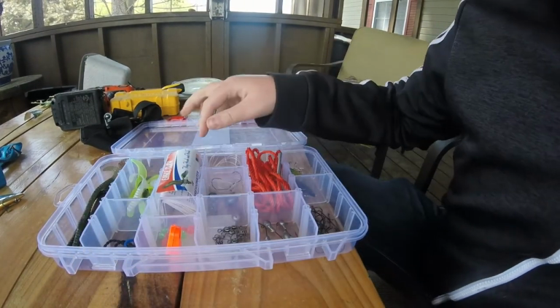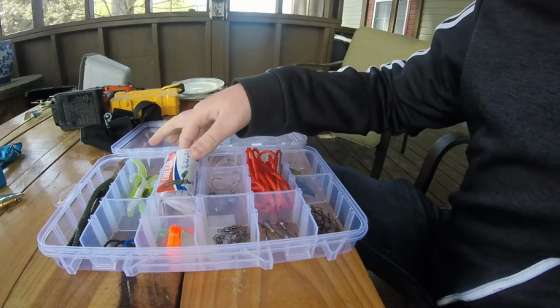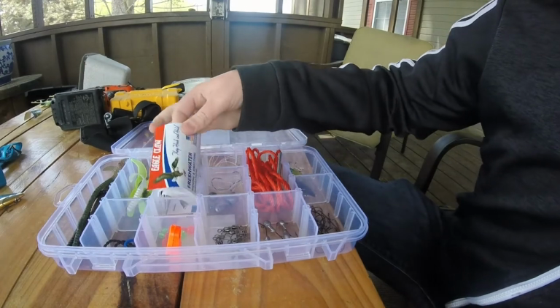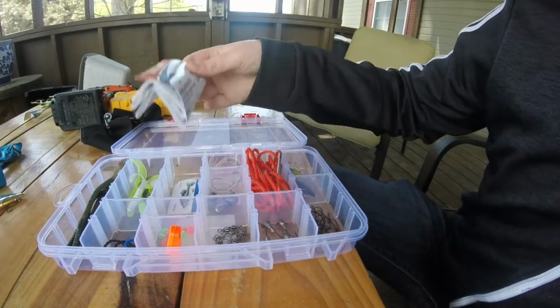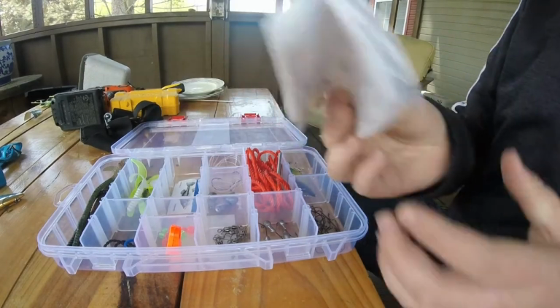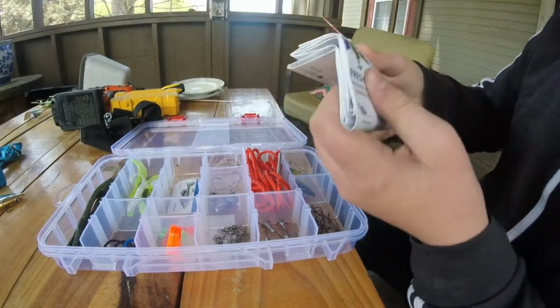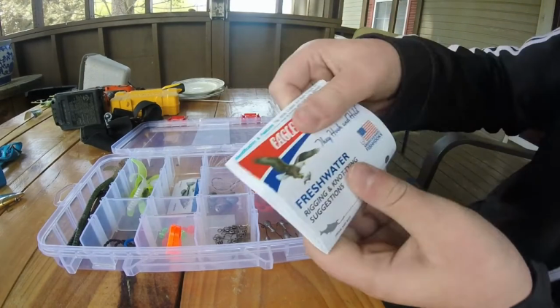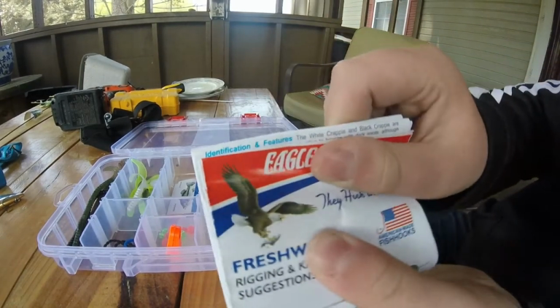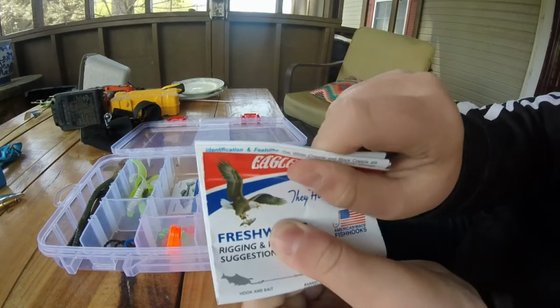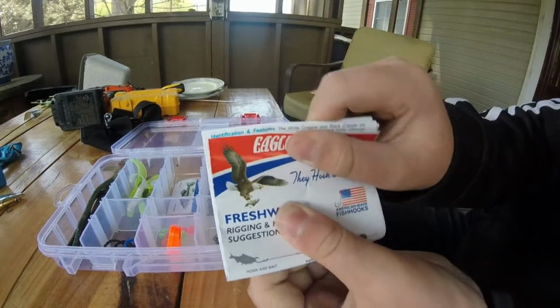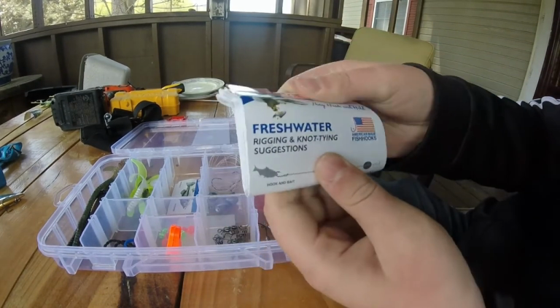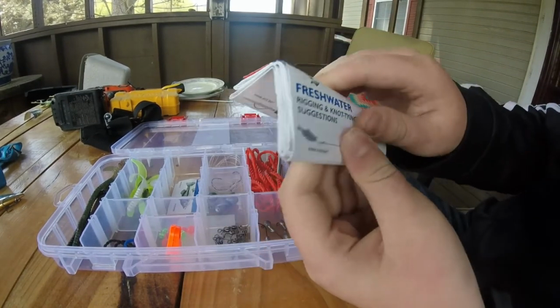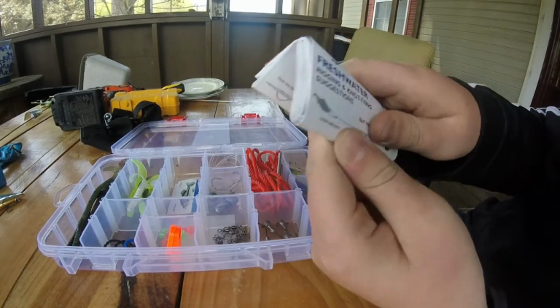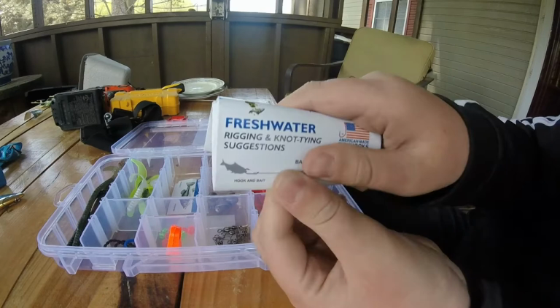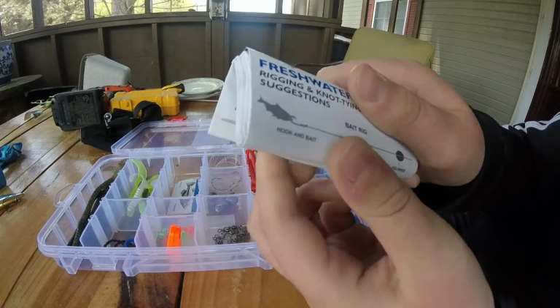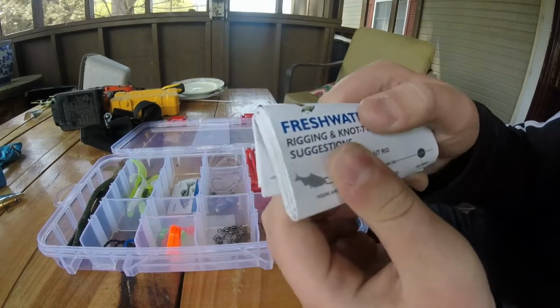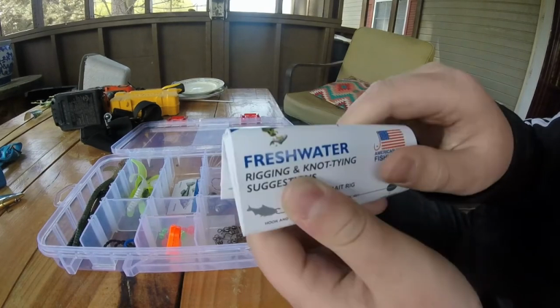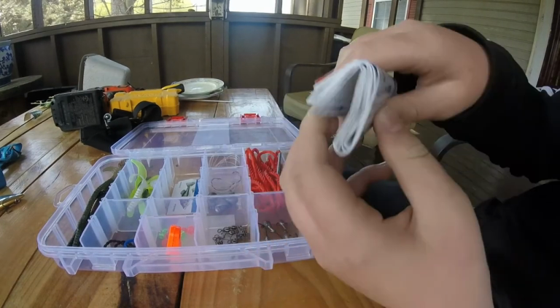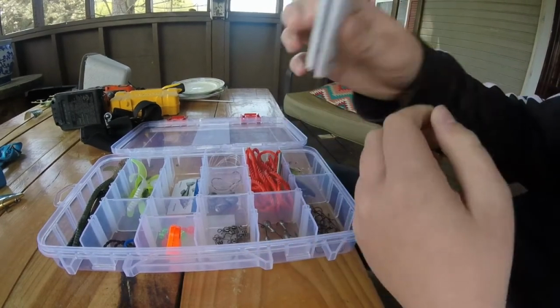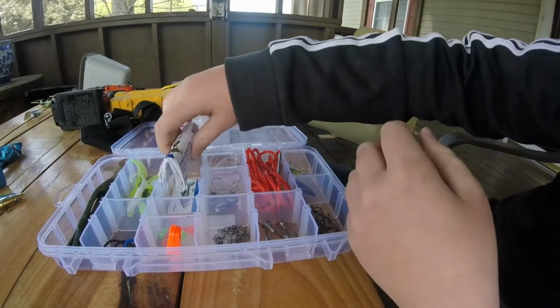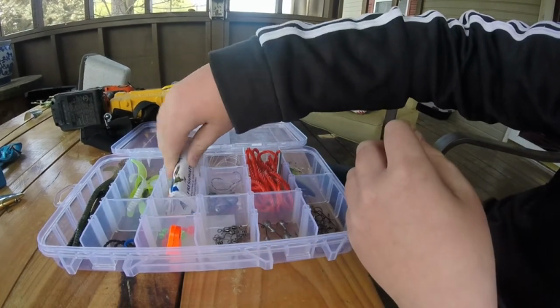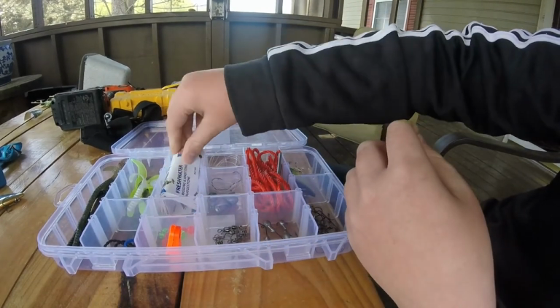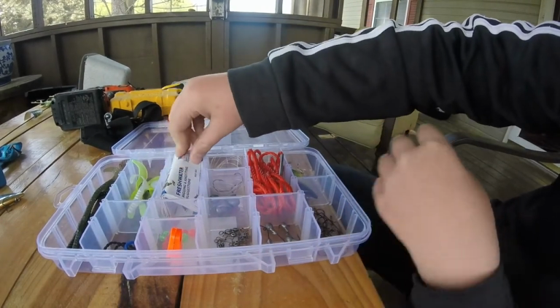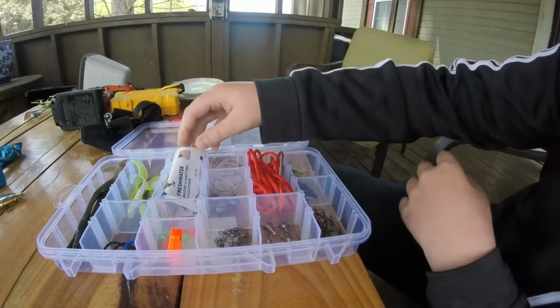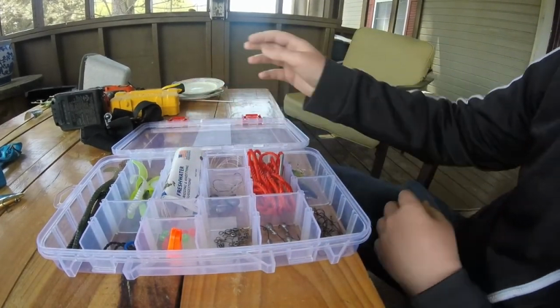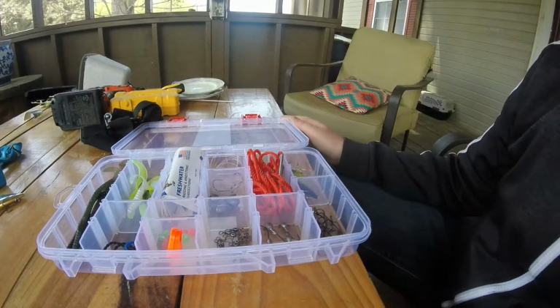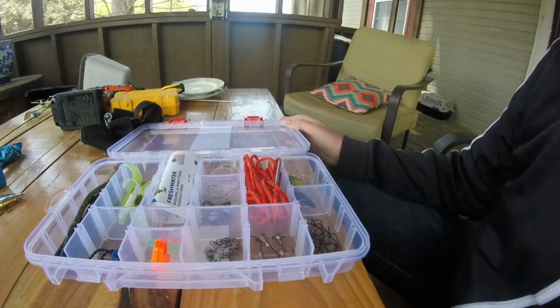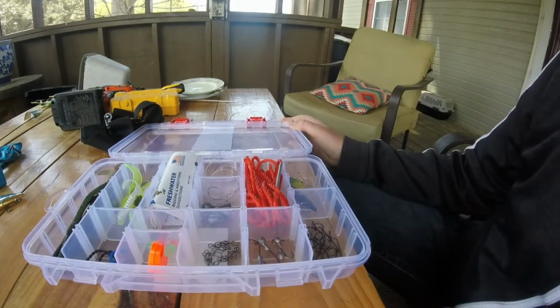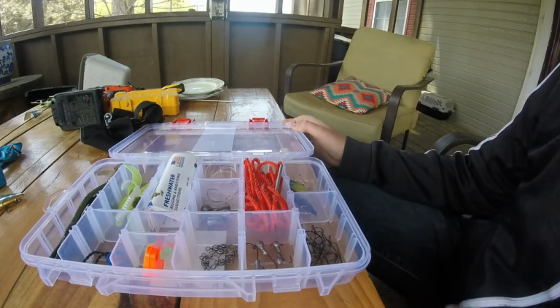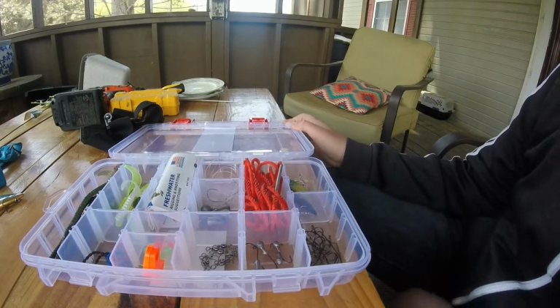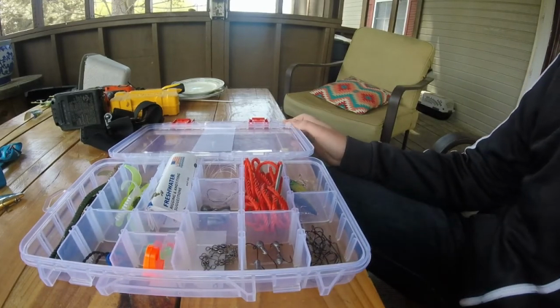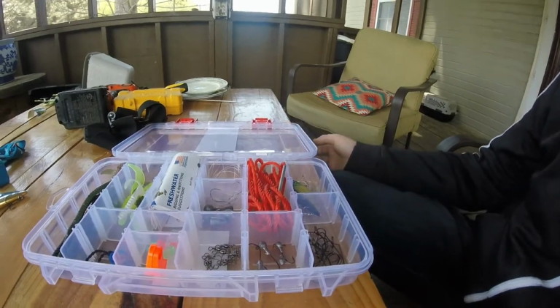It comes with a freshwater manual. I'm not going to open it, but it's a bunch of pages with different rigs, knots, and different species and how to tell them. So that's it for the Eagle Claw Bass Tackle Kit review. Thanks for watching.